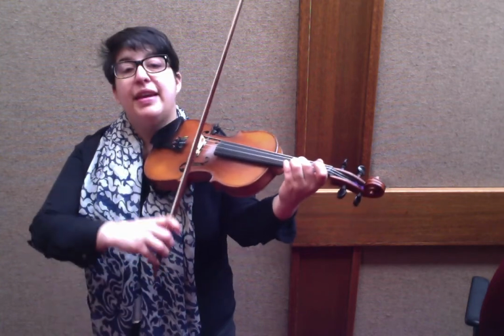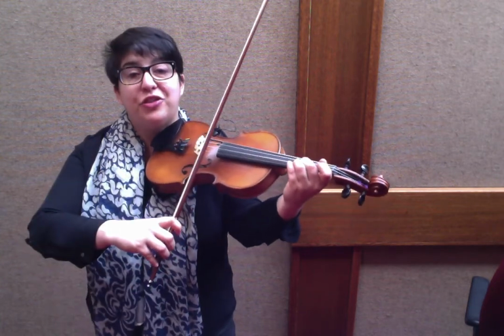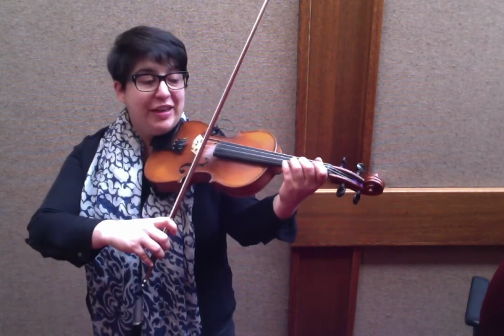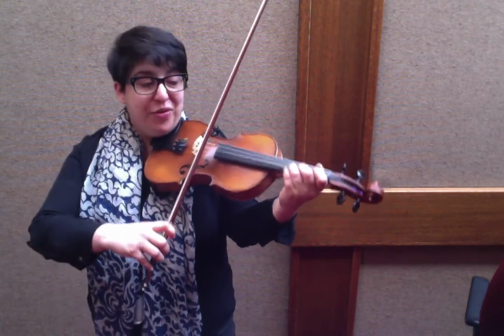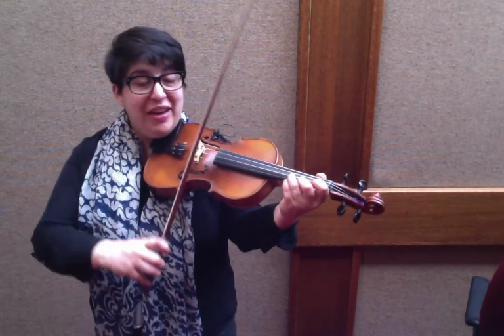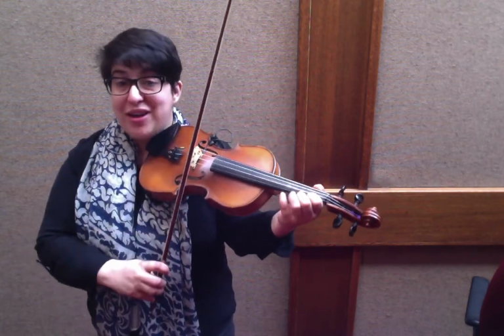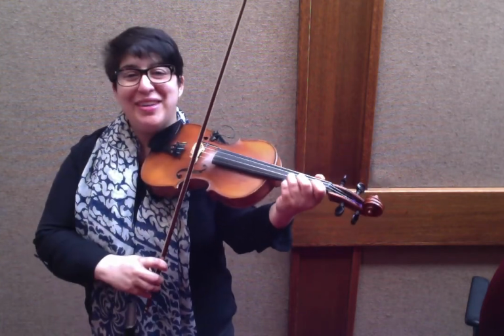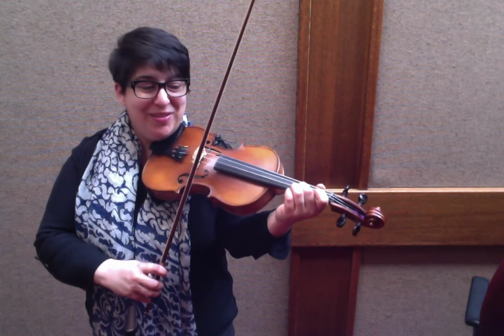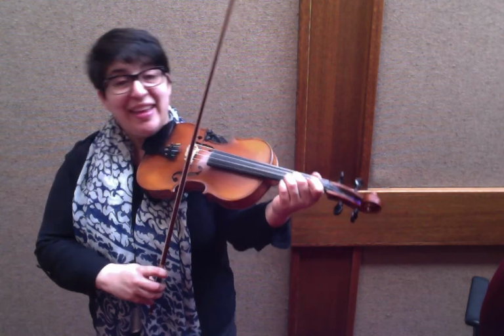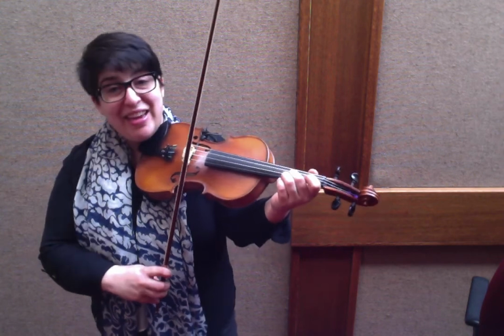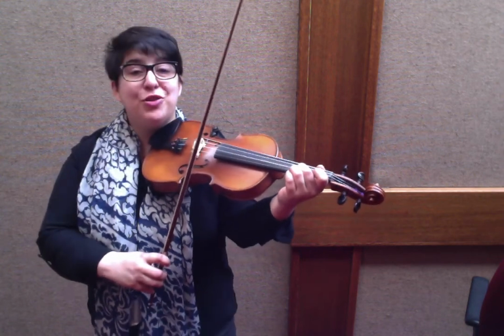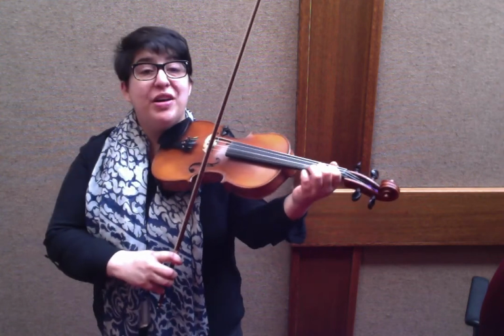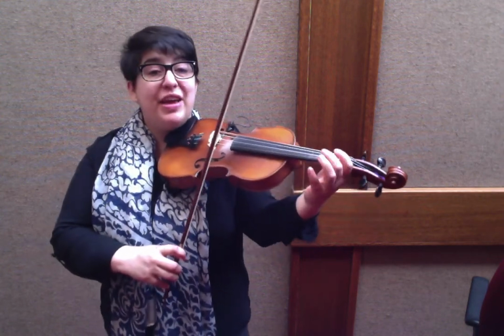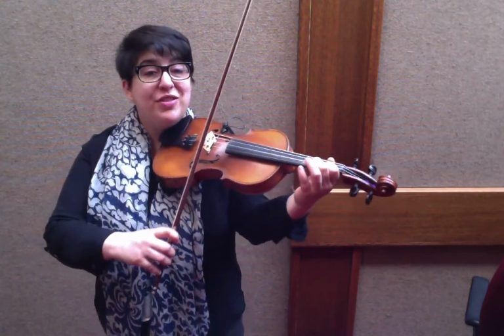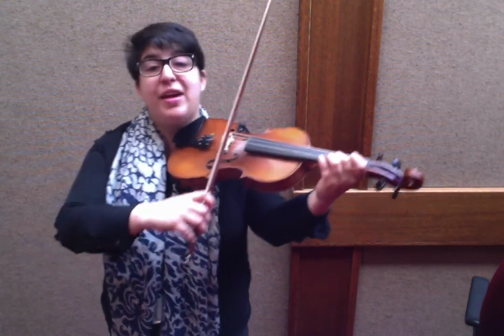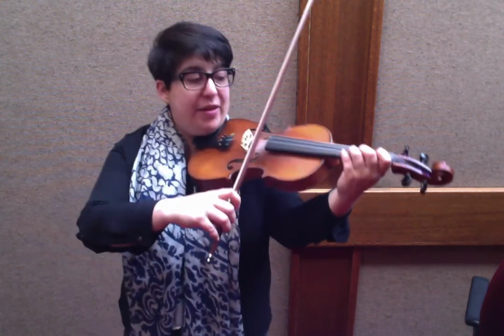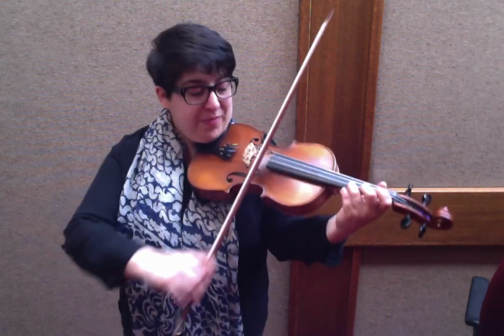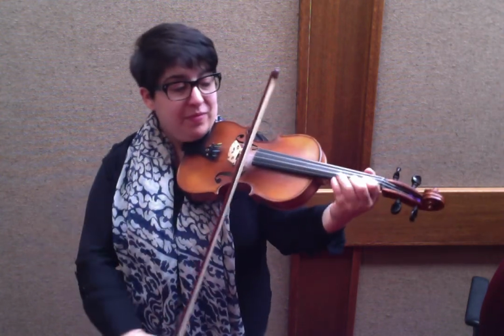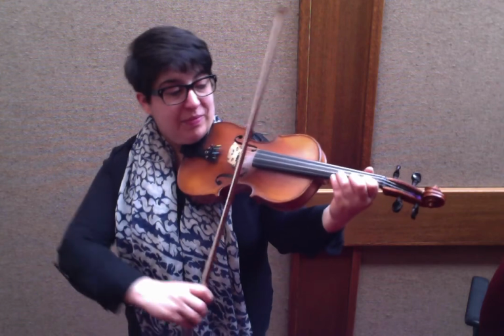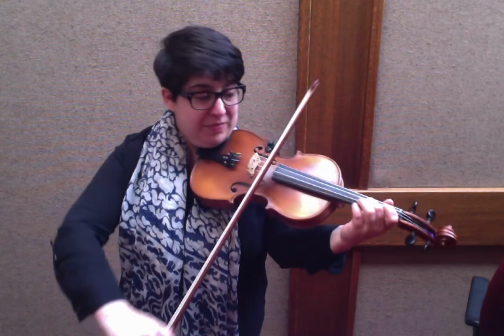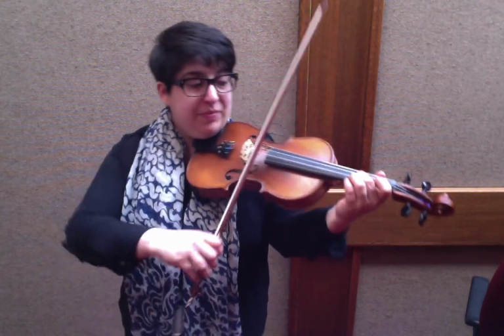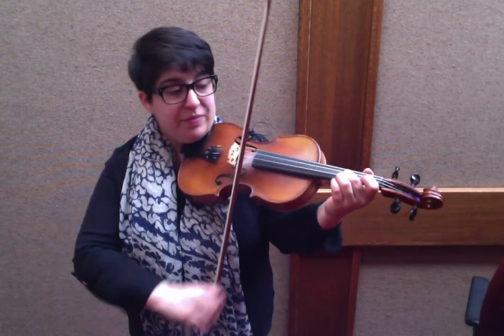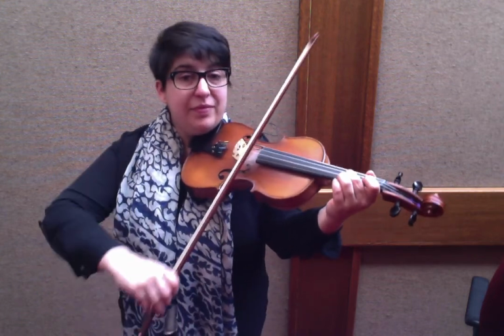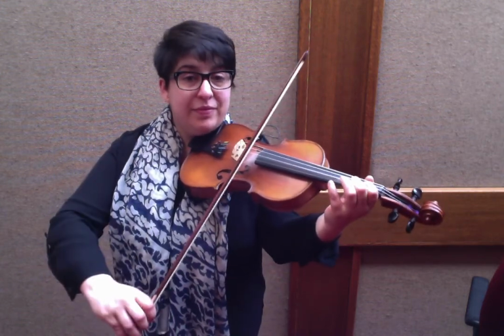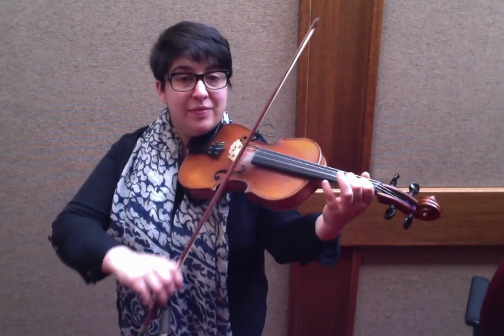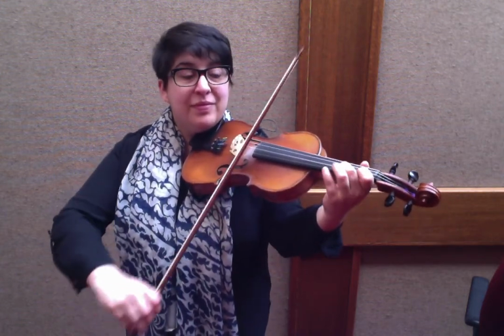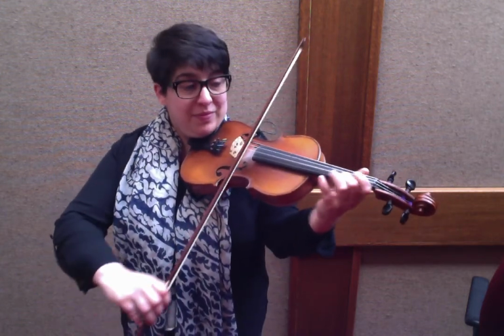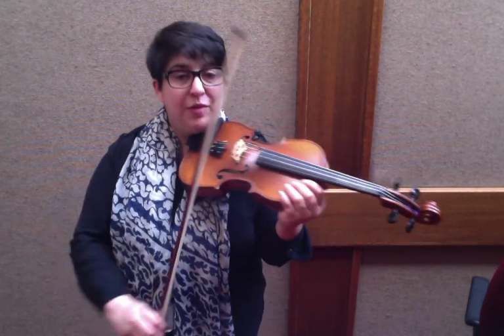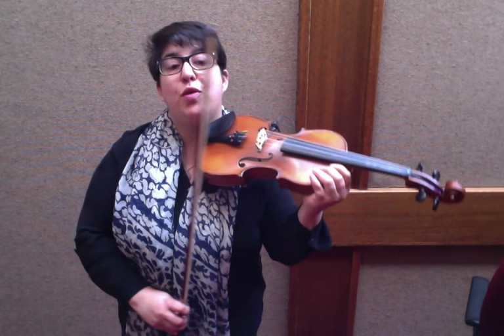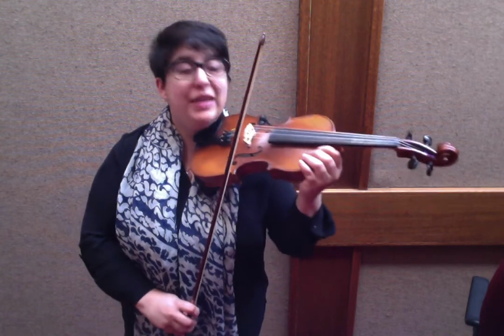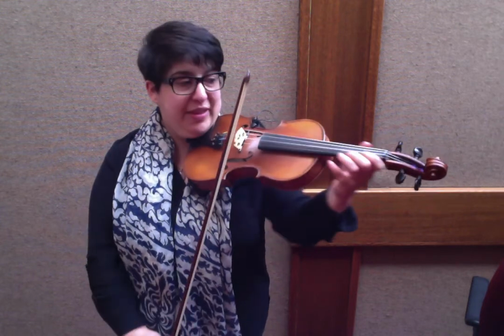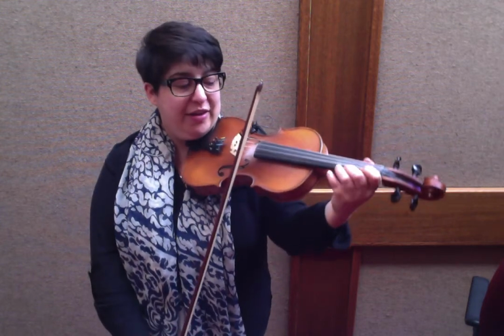Here's your ending: 3, 1, 3, 2, E, 2, 1, A, 1, 2, A. So I'm going to play the whole B section and put that in context.